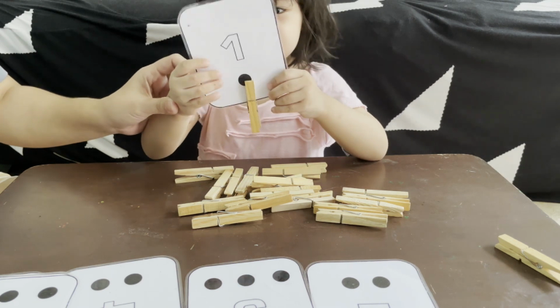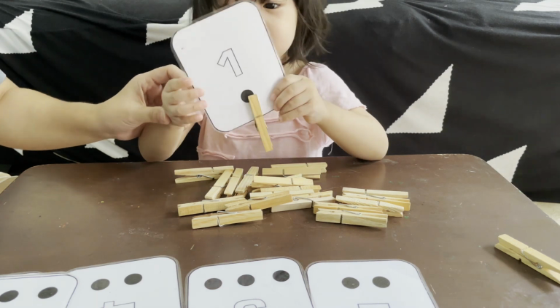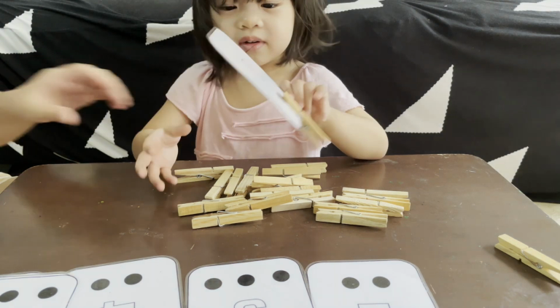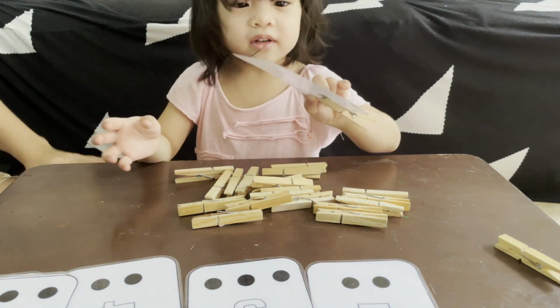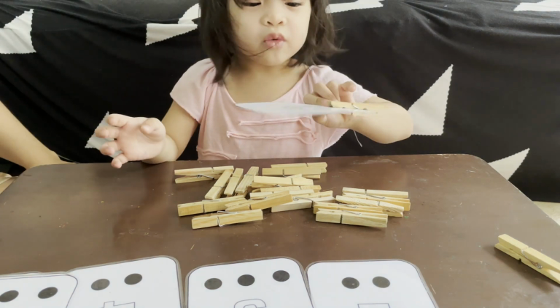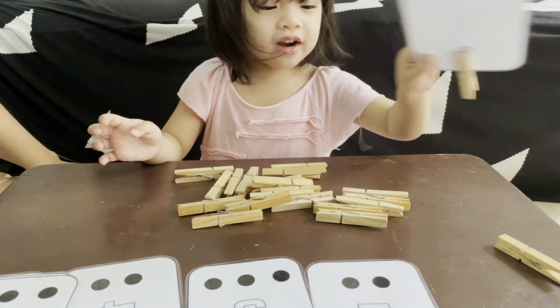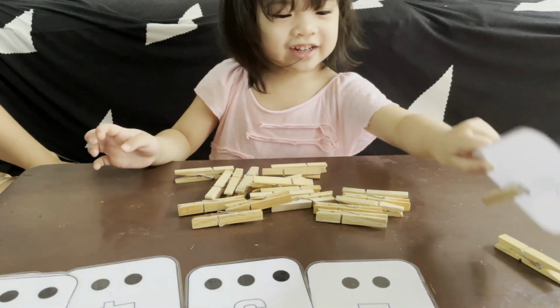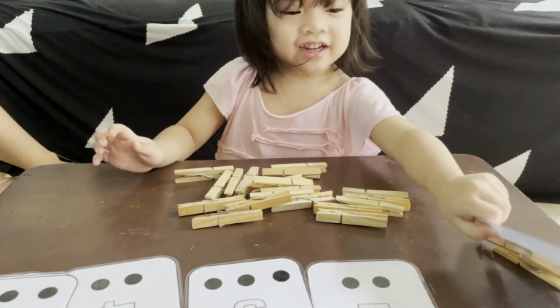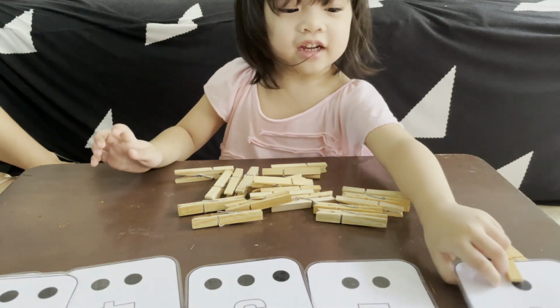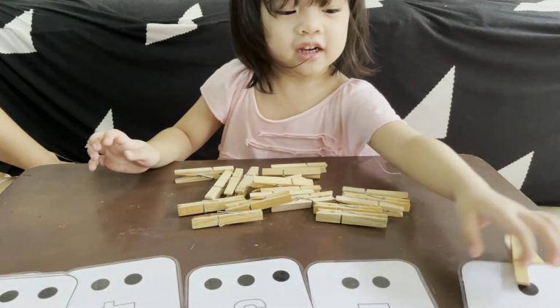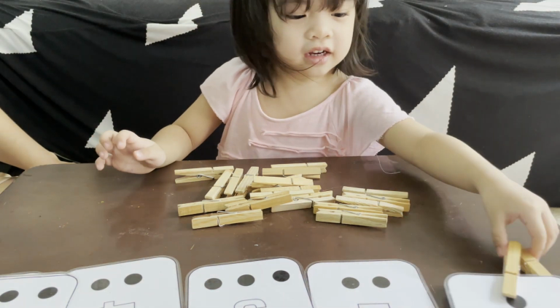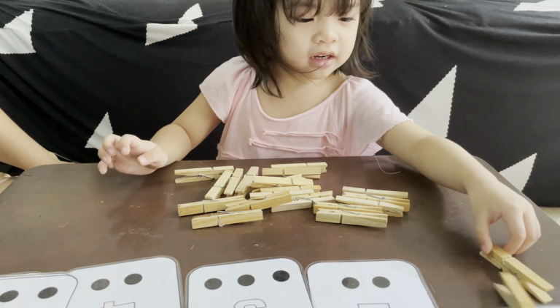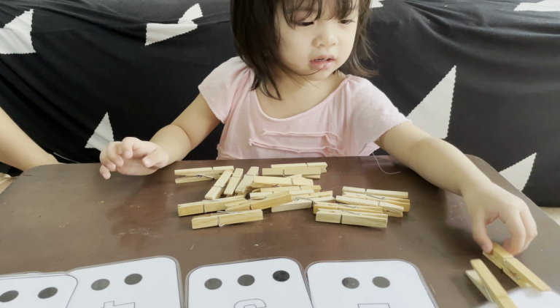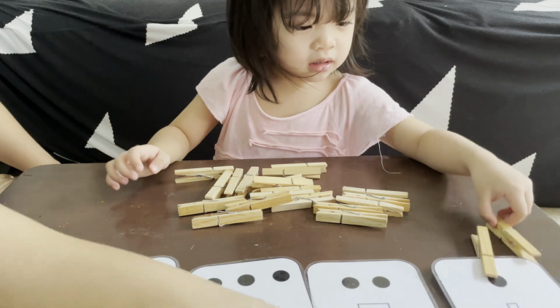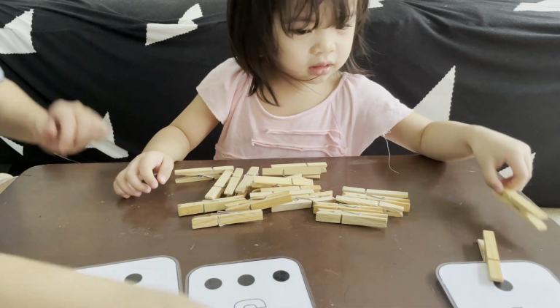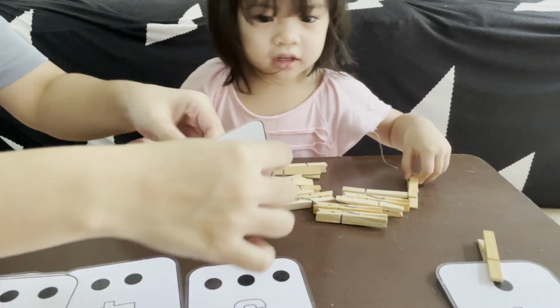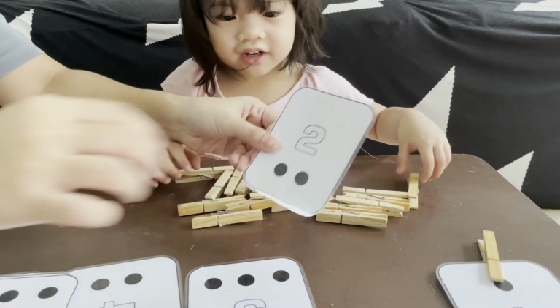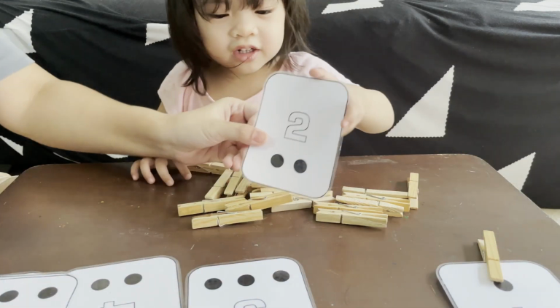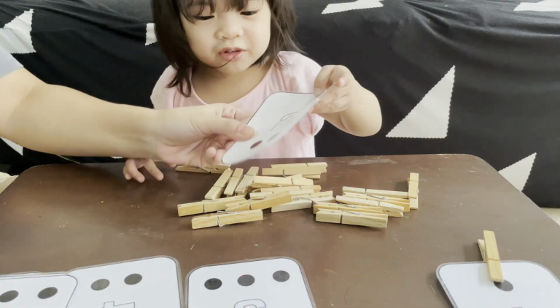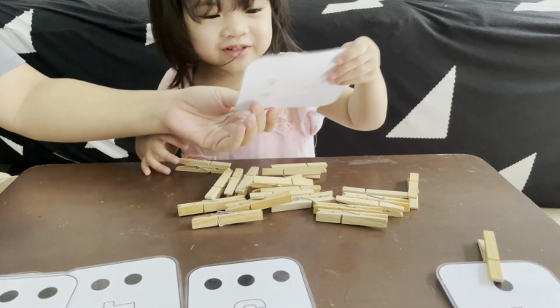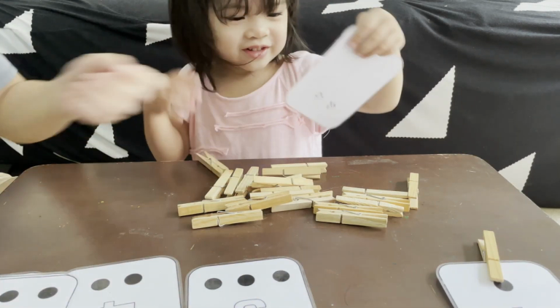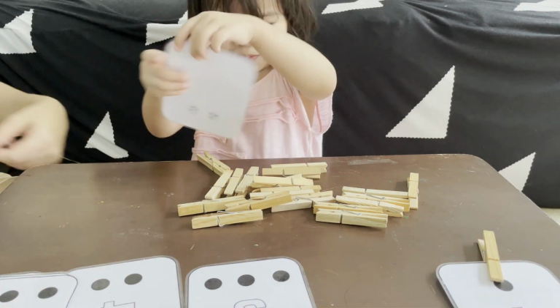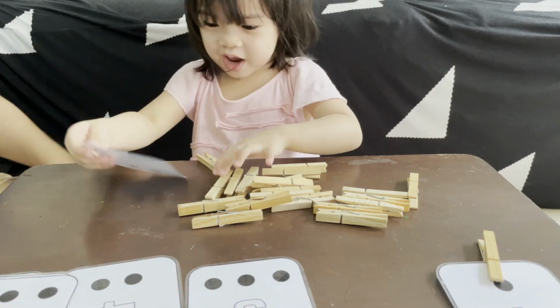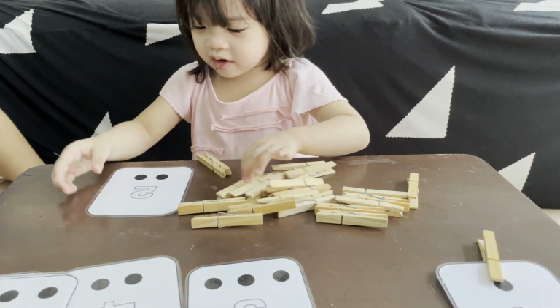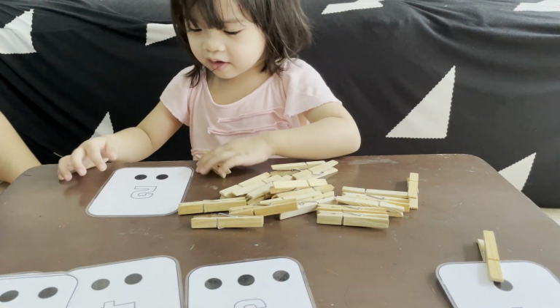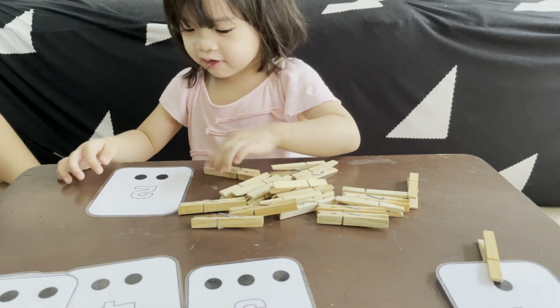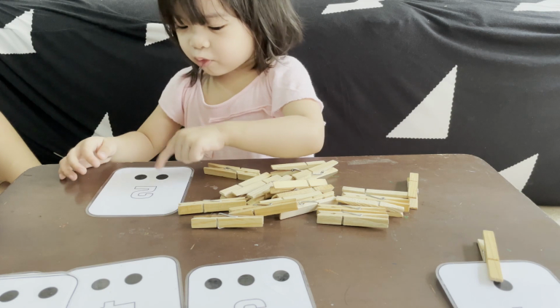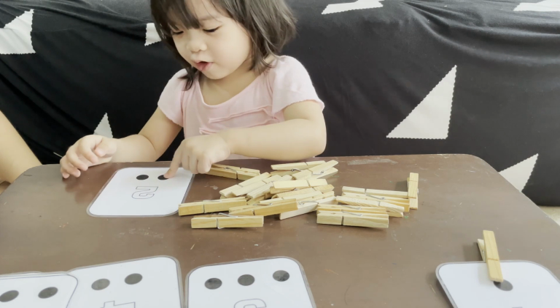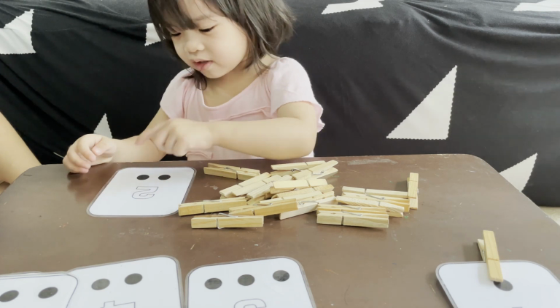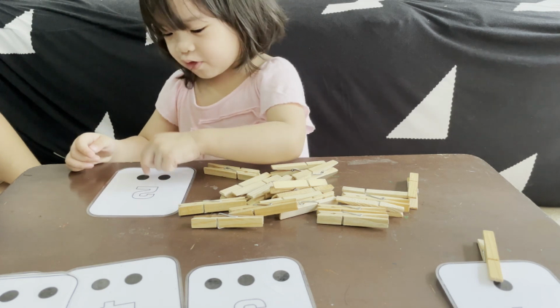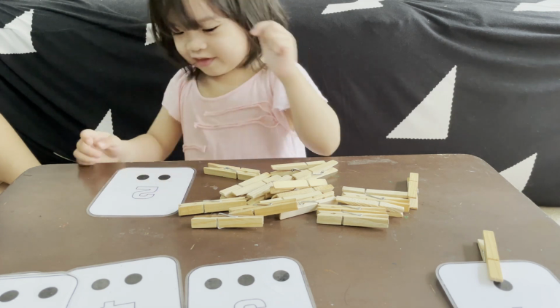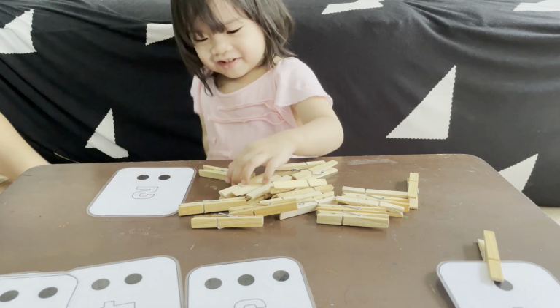Good job! What number is that? One! Correct! This one — what number is this? Two! Good job! Can you count the dots? One, two! Very good!